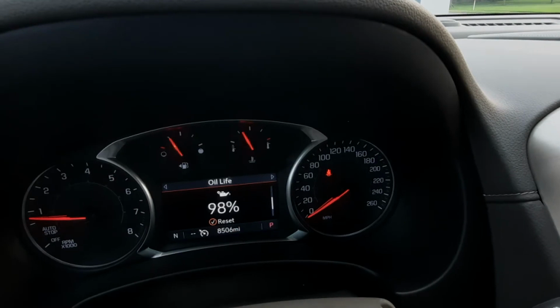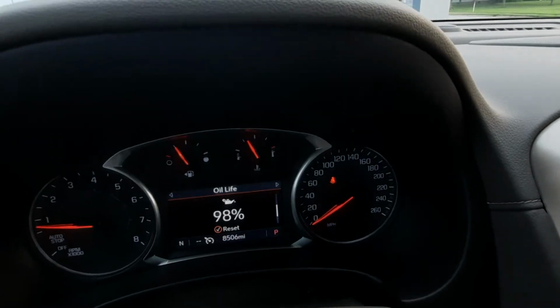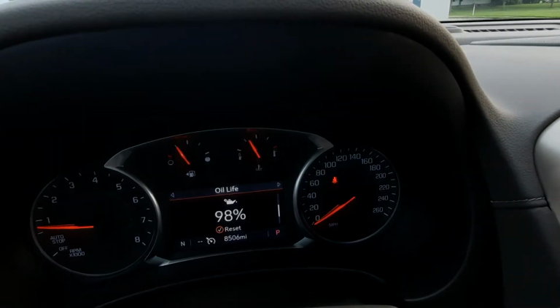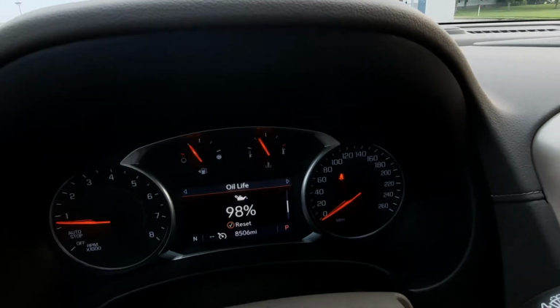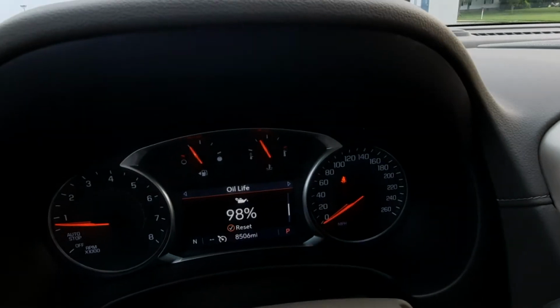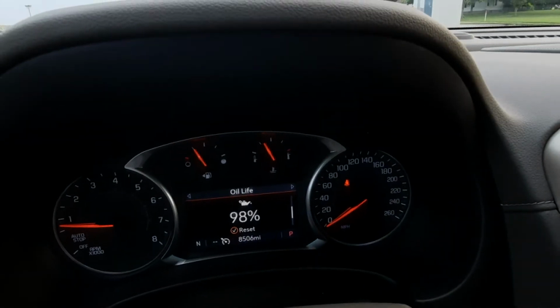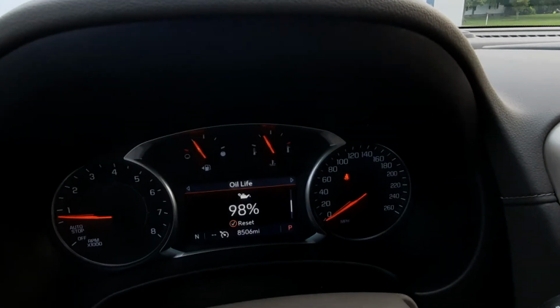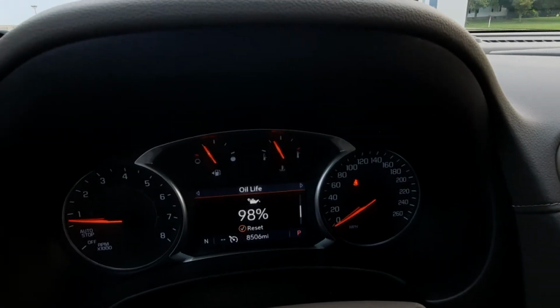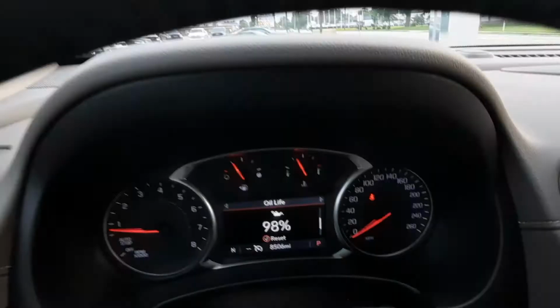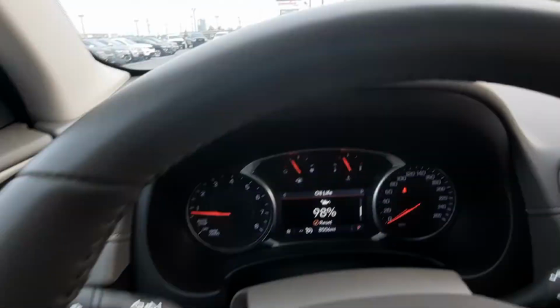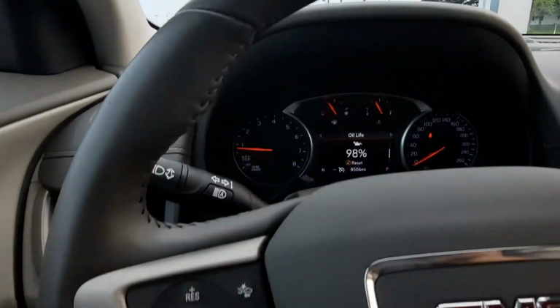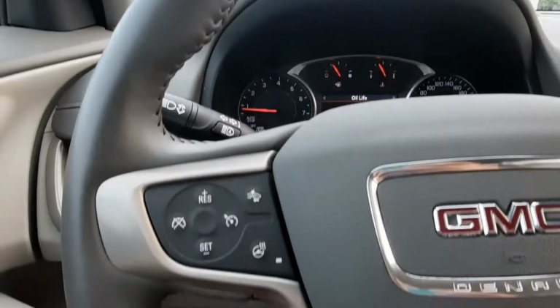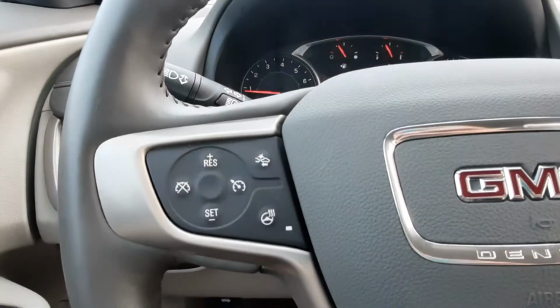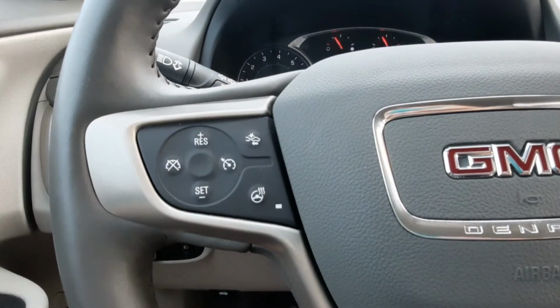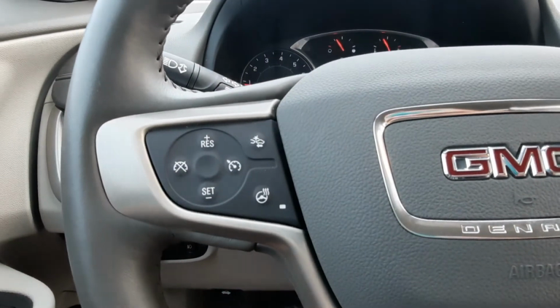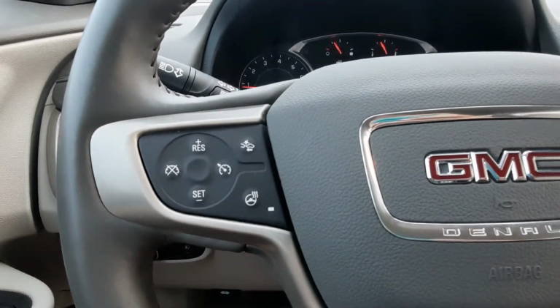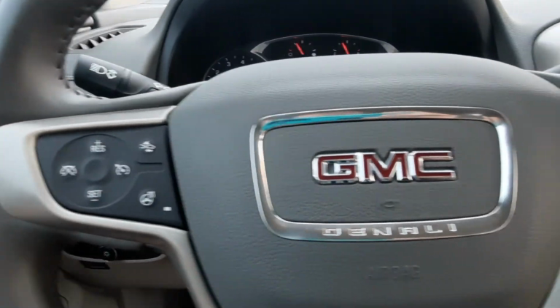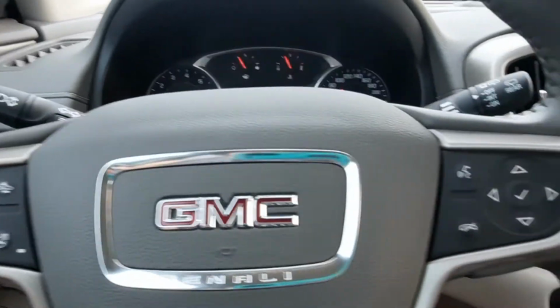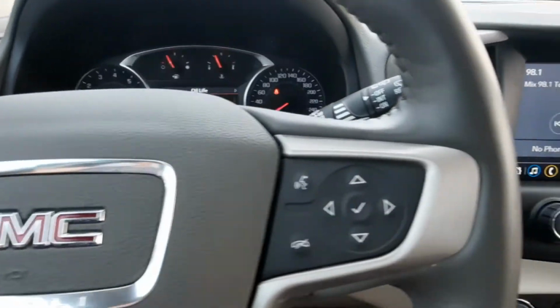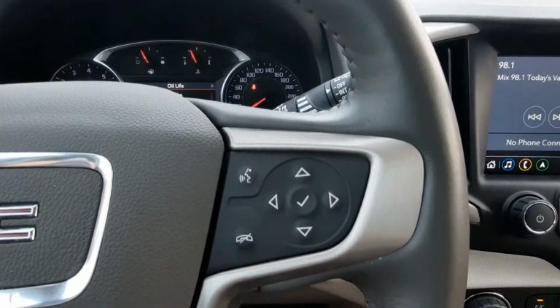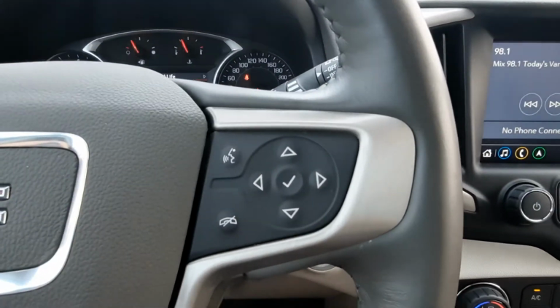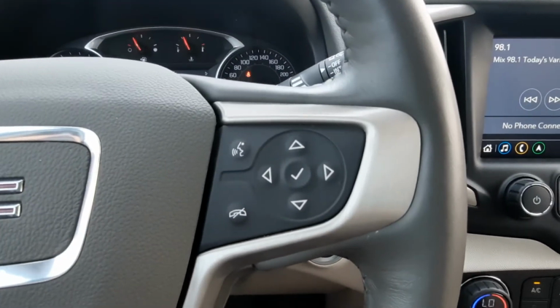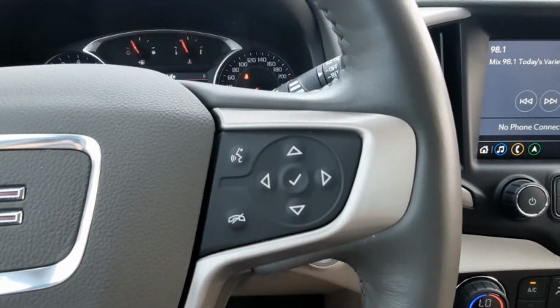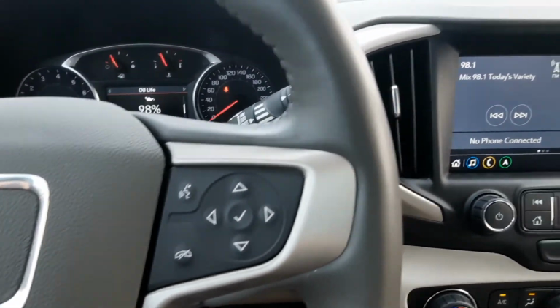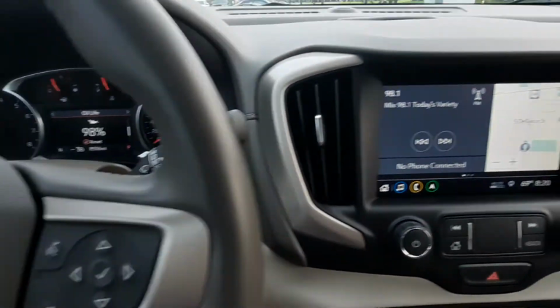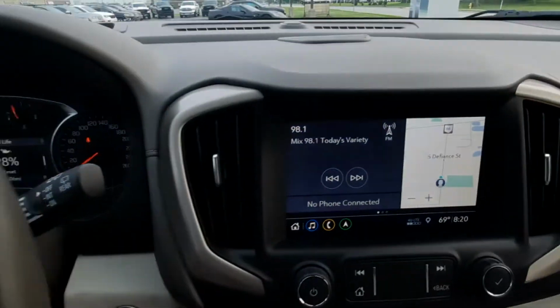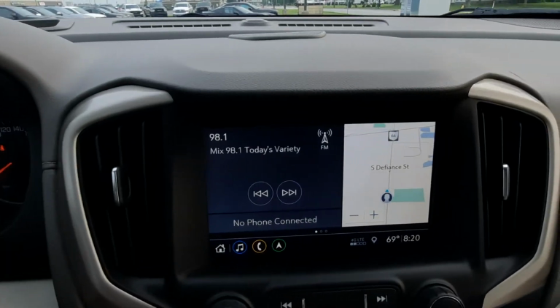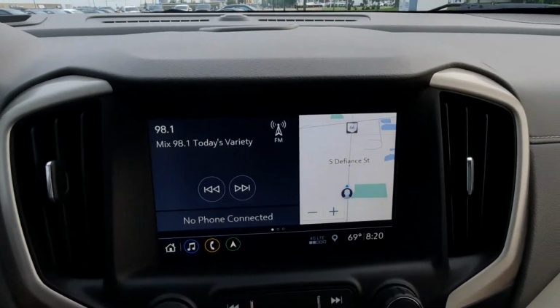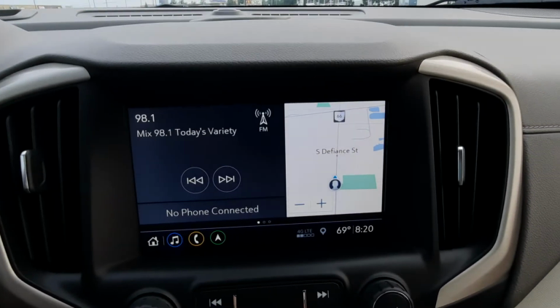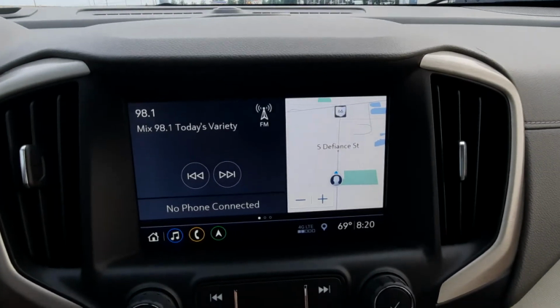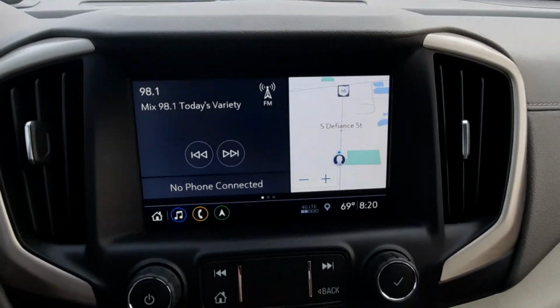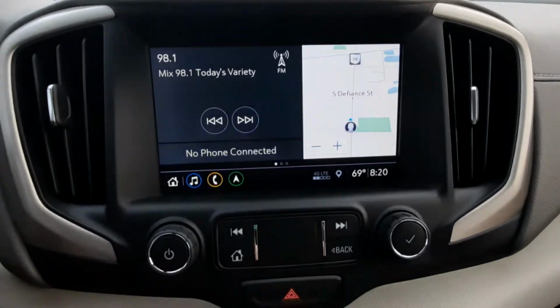This vehicle does have a little over 8,500 miles on it. Cruise control, menu controls, and center stack.